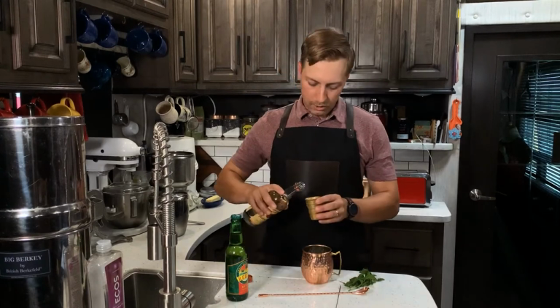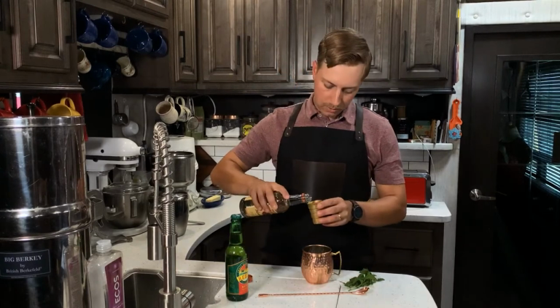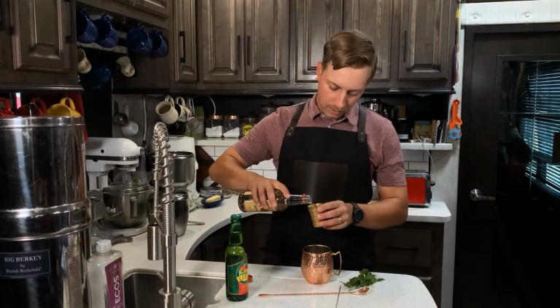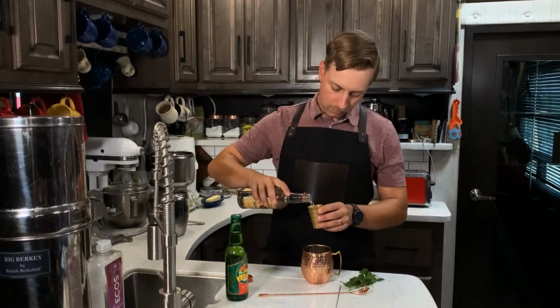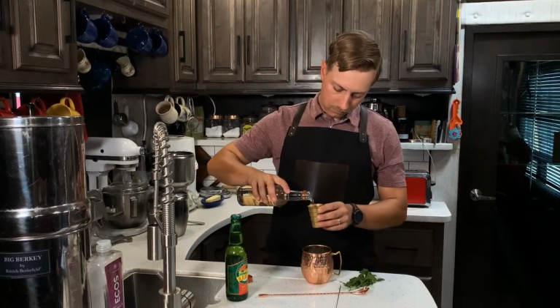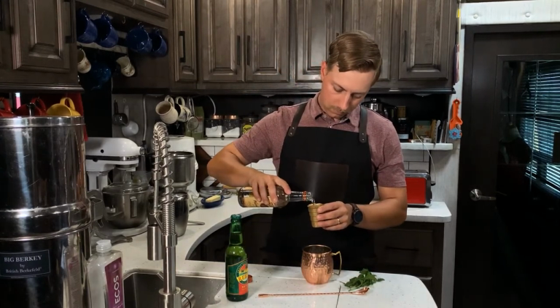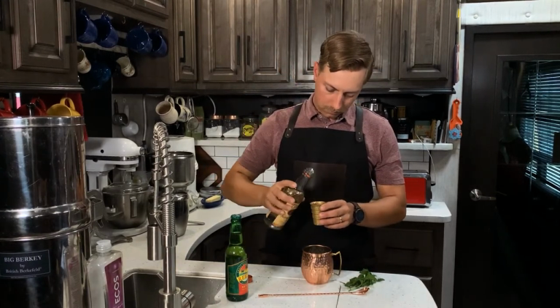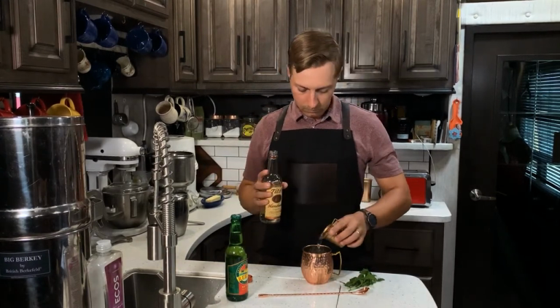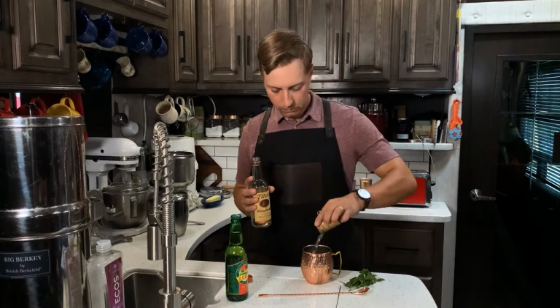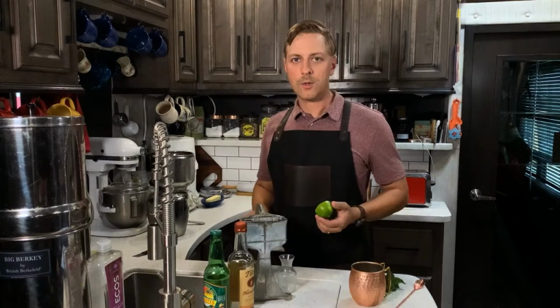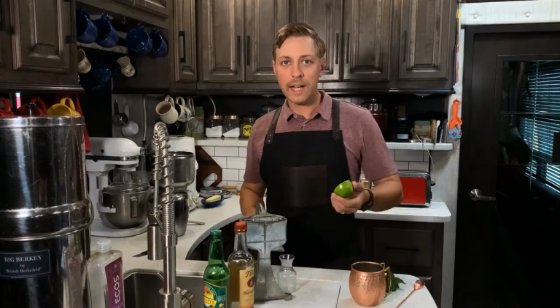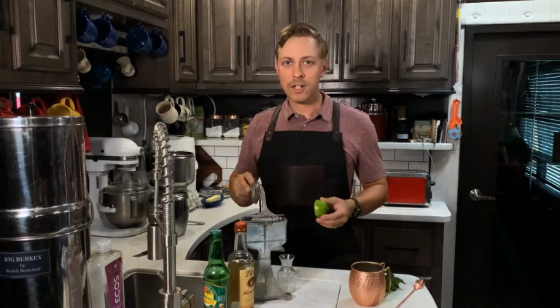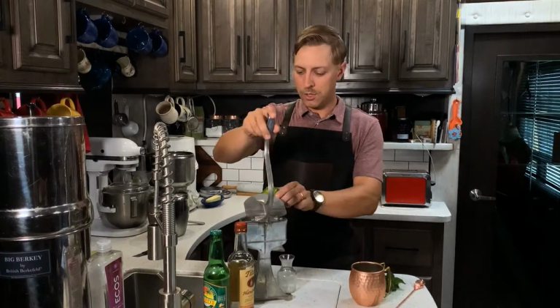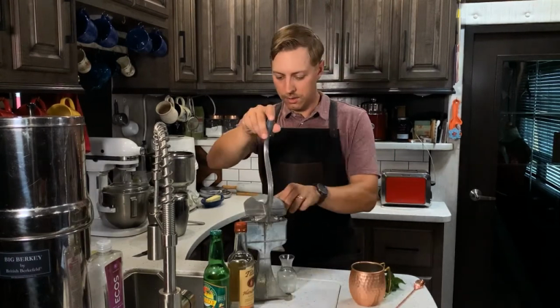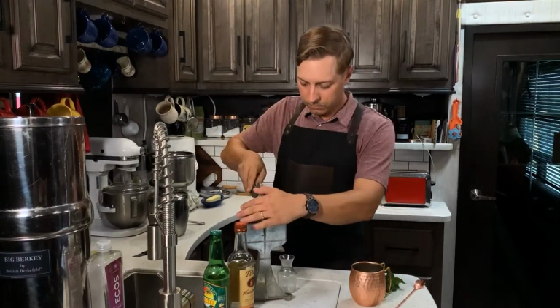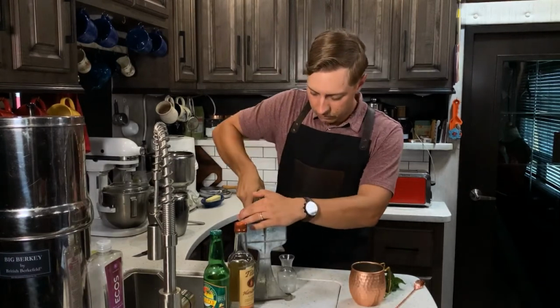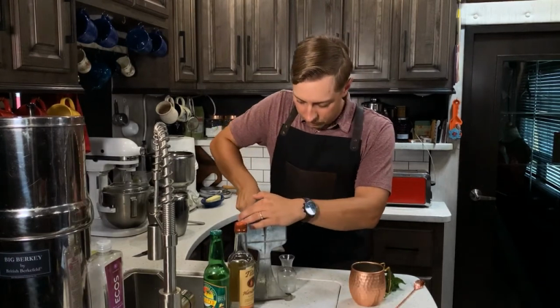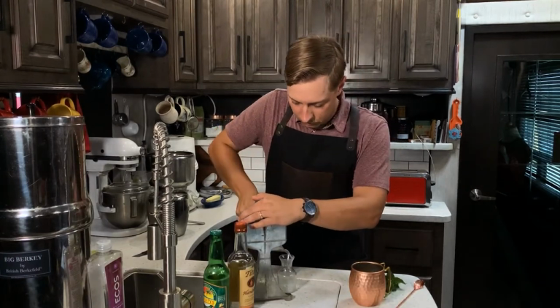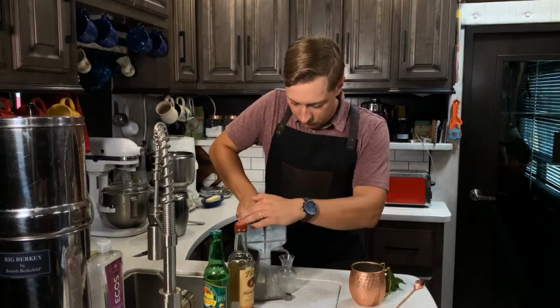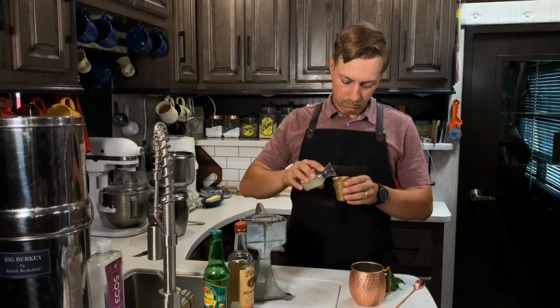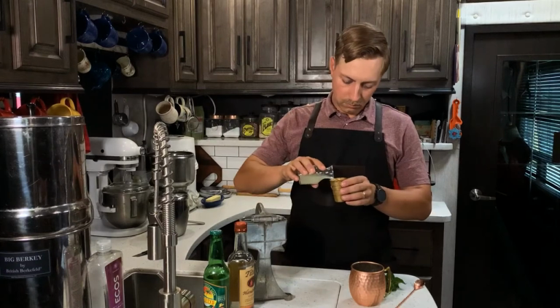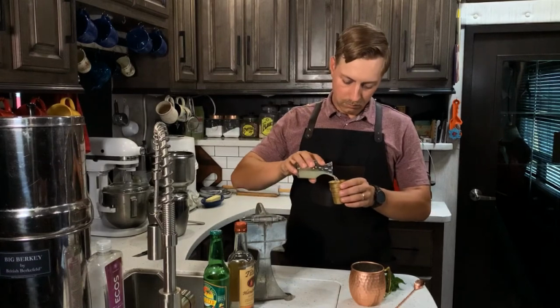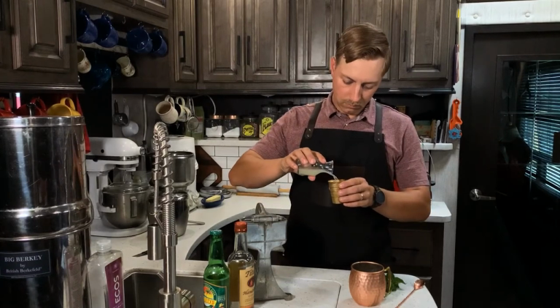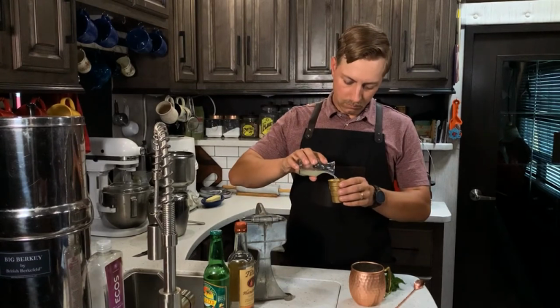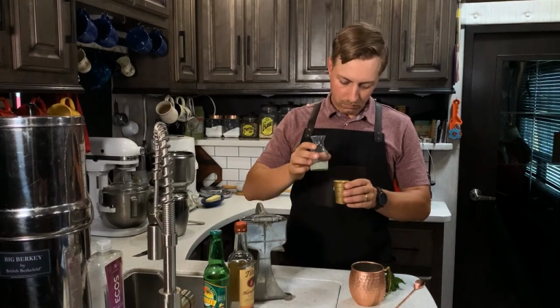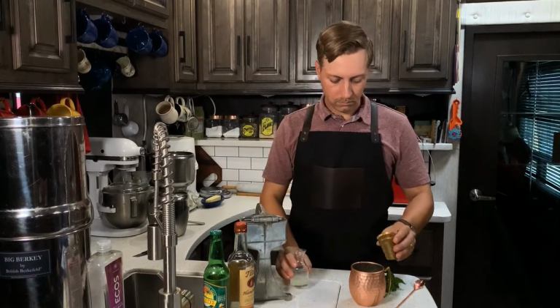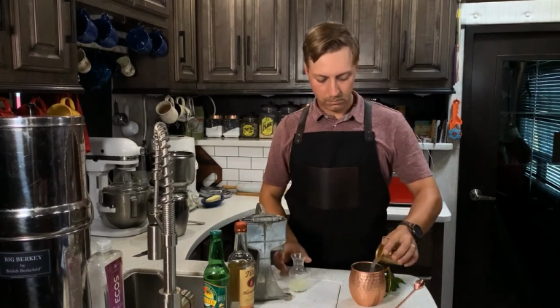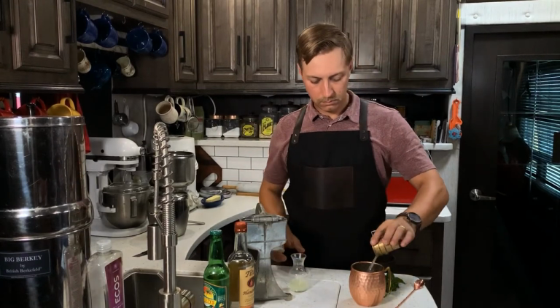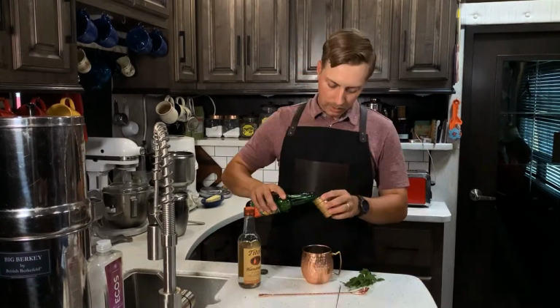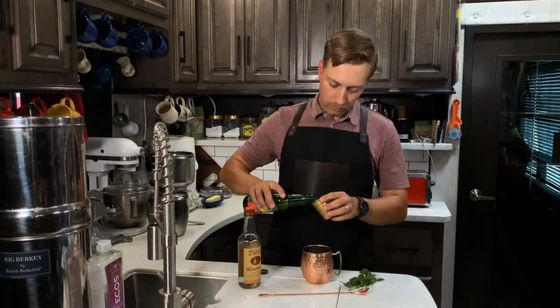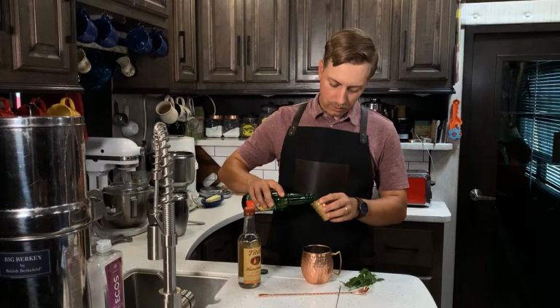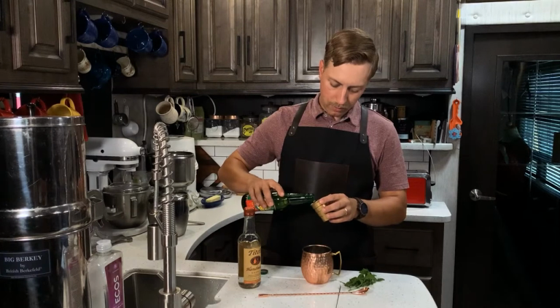Add two ounces of vodka, squeeze one ounce of fresh lime juice, and about three ounces of ginger beer.